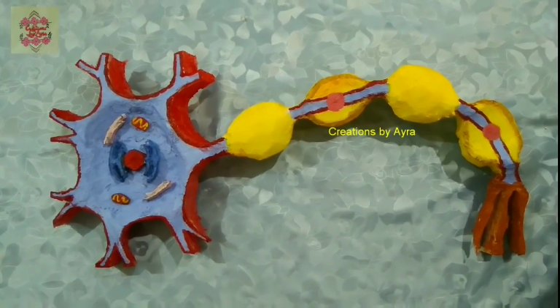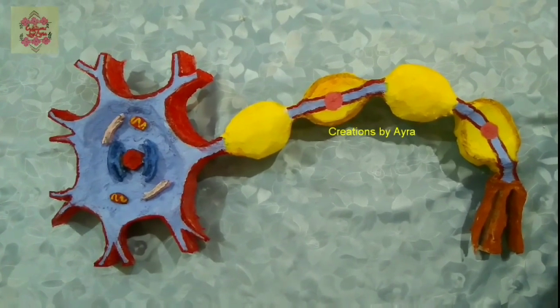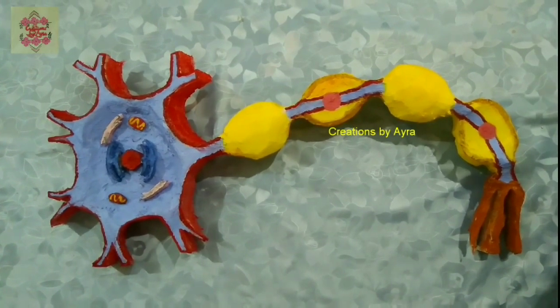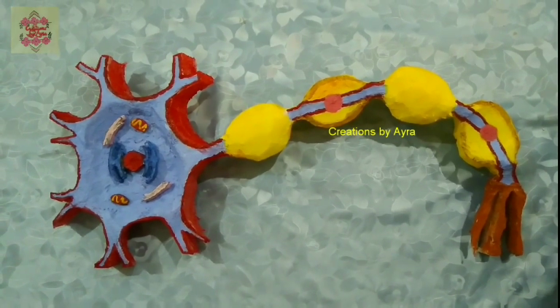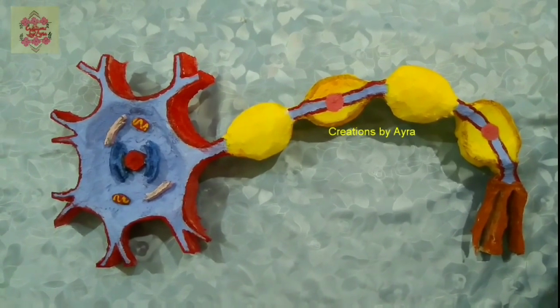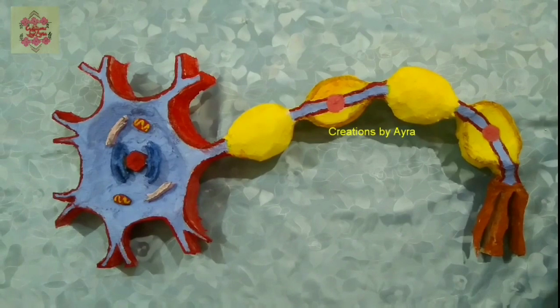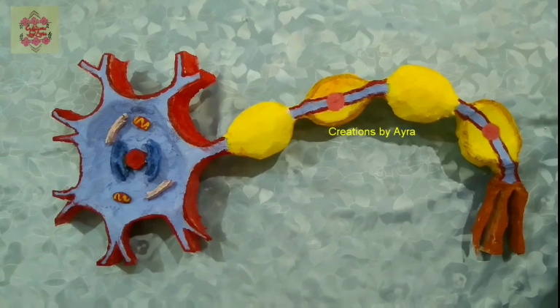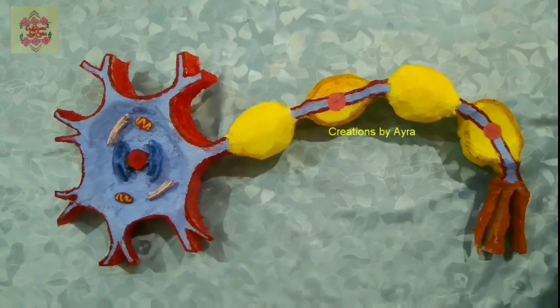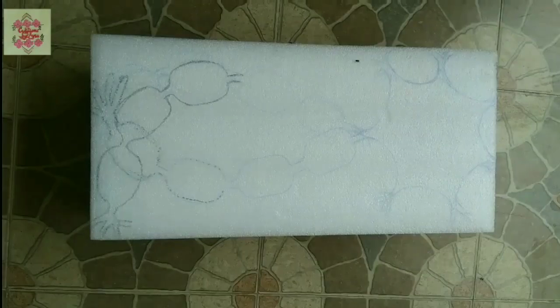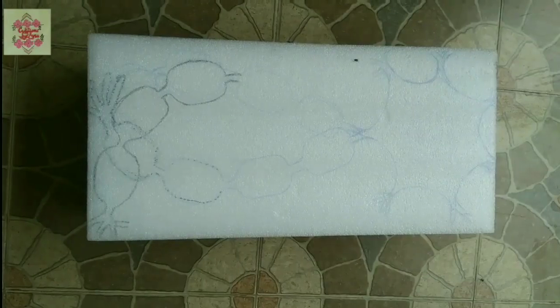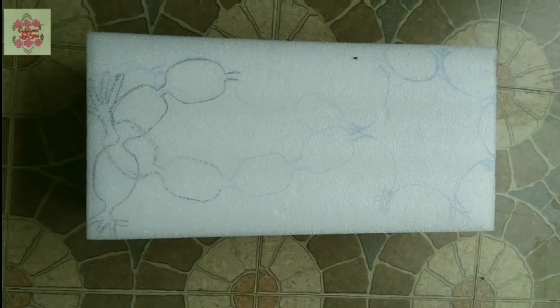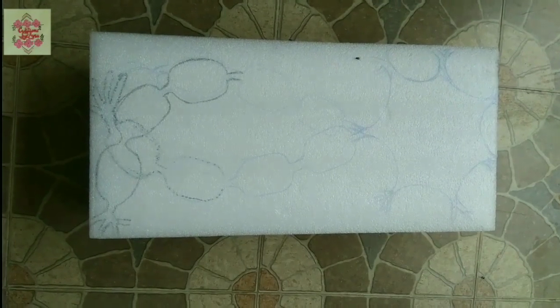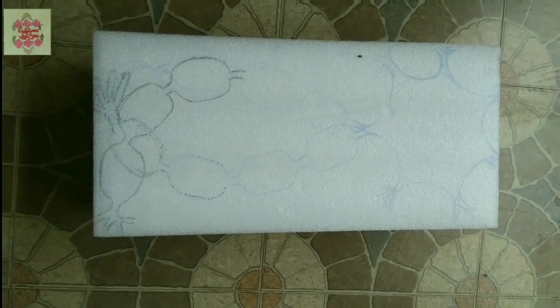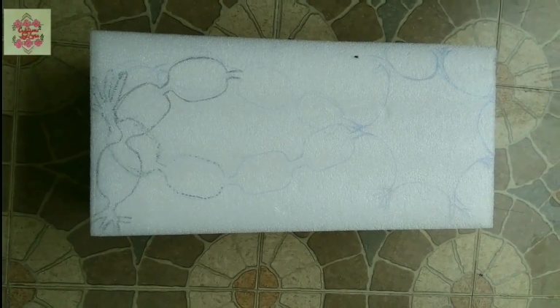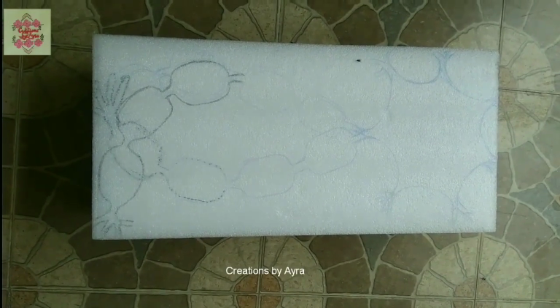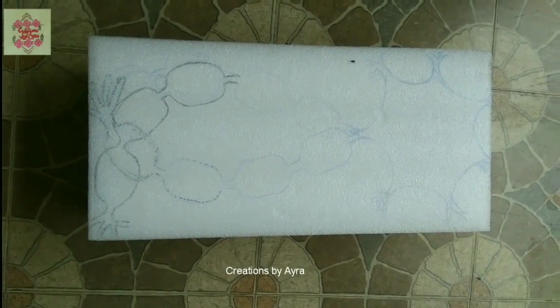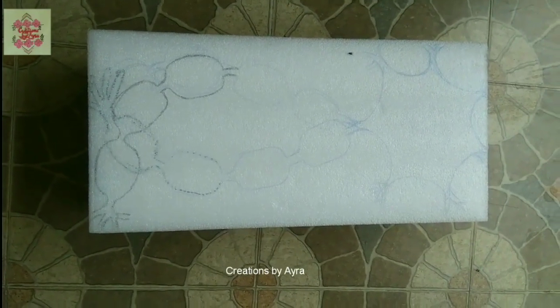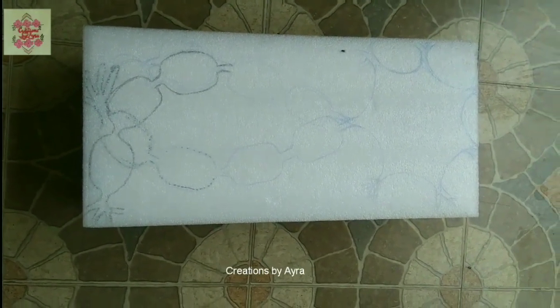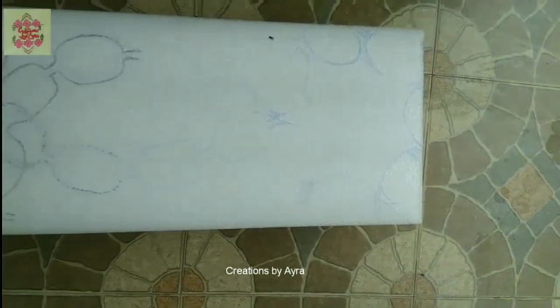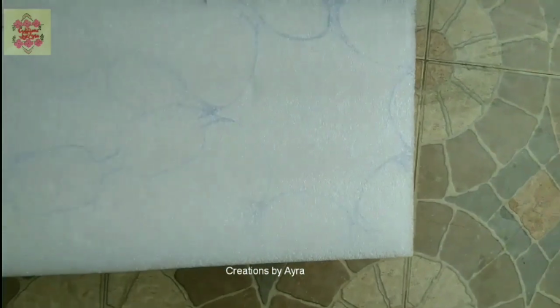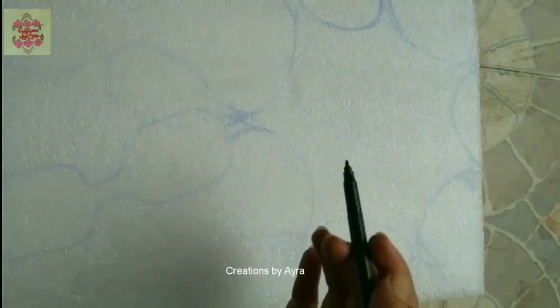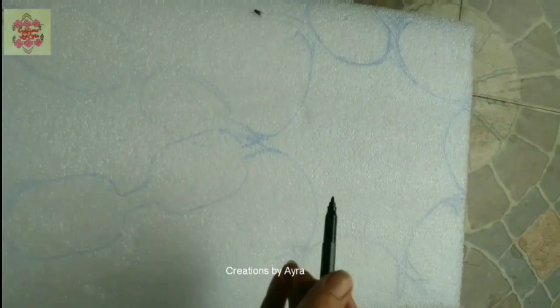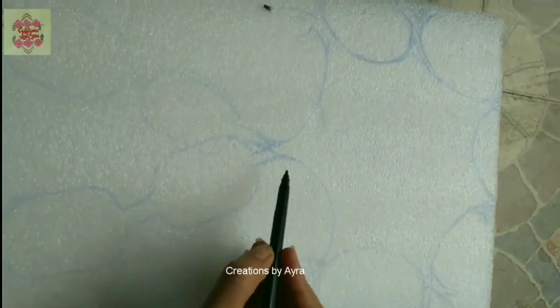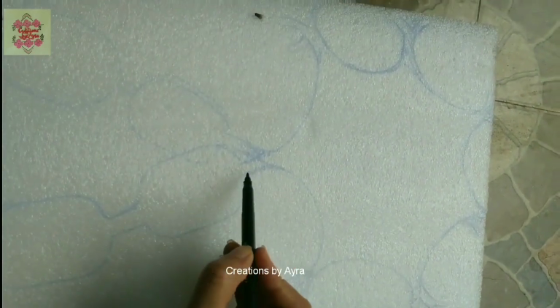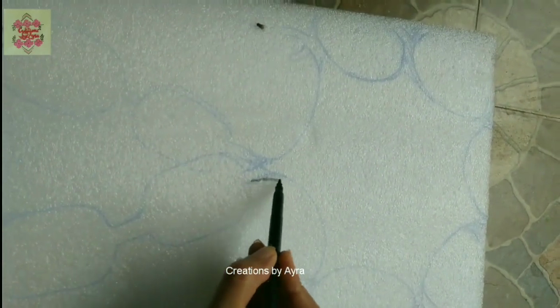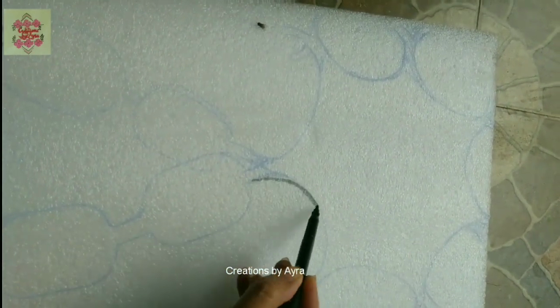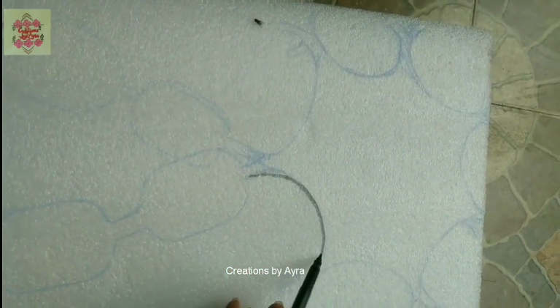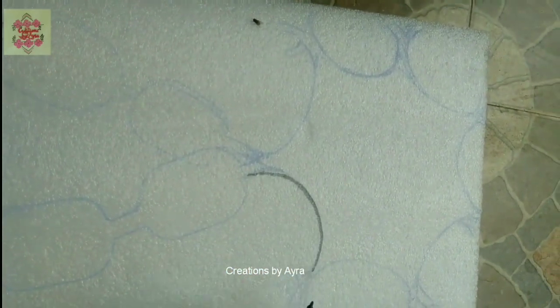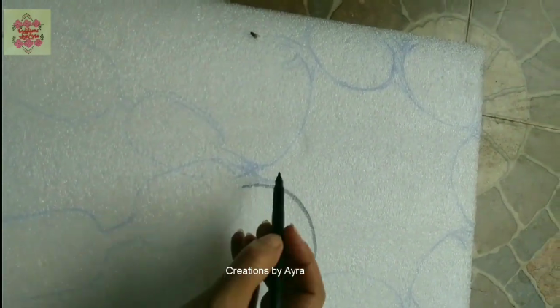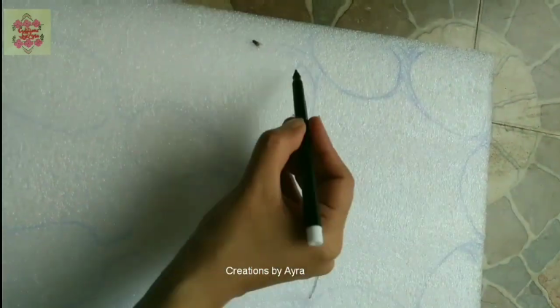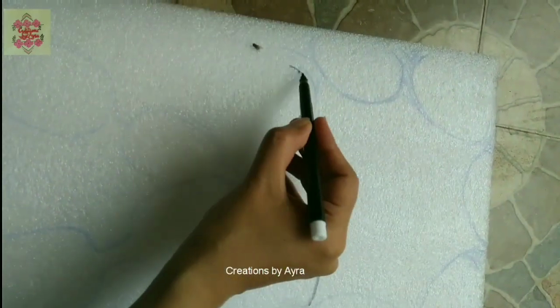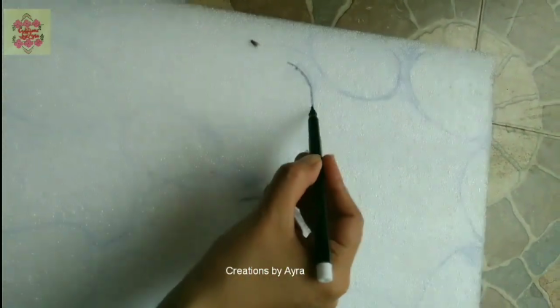Hello, assalamualaikum, welcome back to my channel. Today I'm going to show you a very different kind of video tutorial where I'm making the model of a neuron, so it is an education-related video.